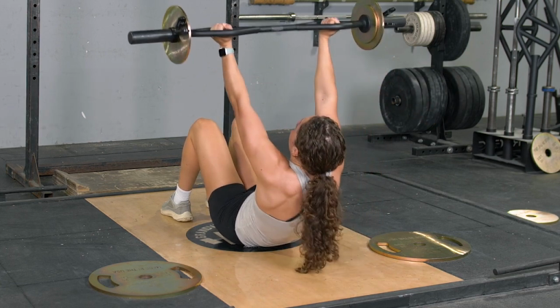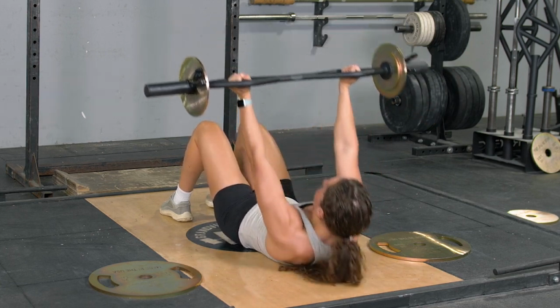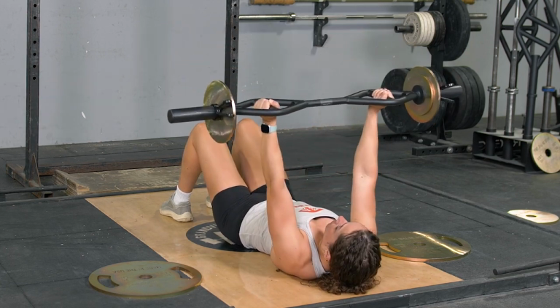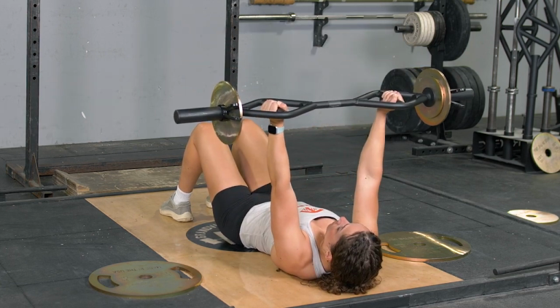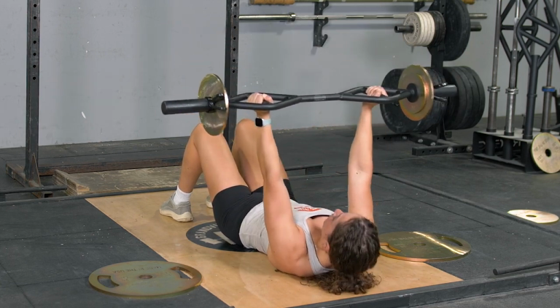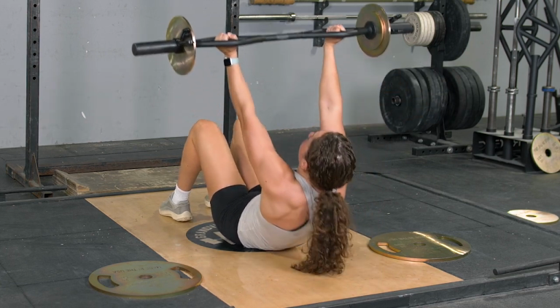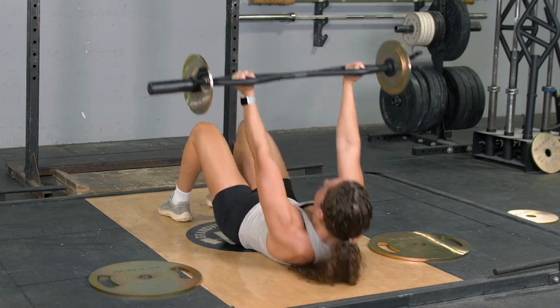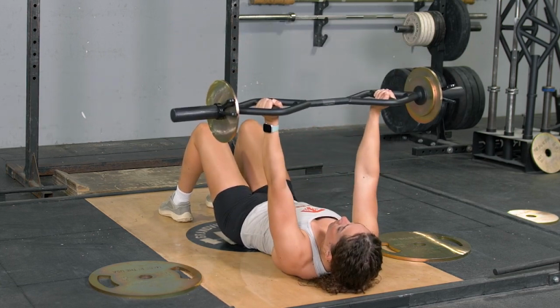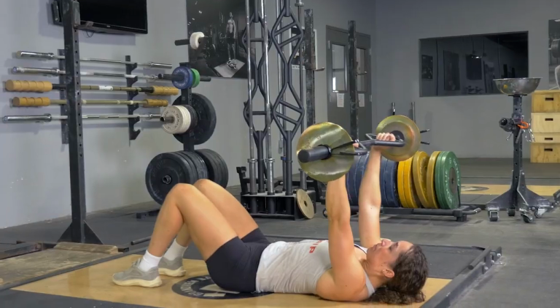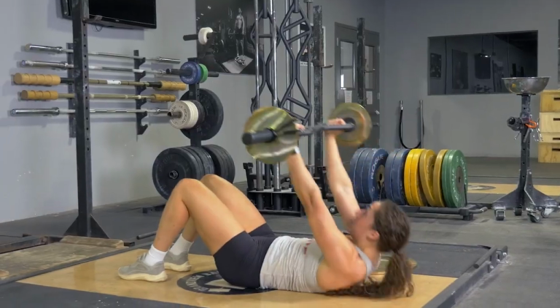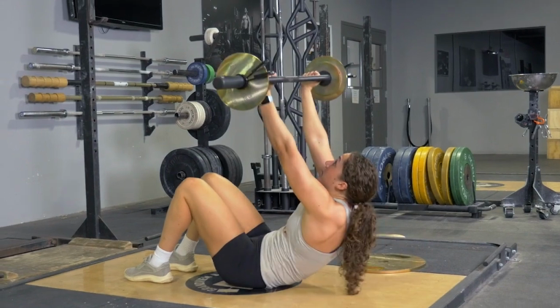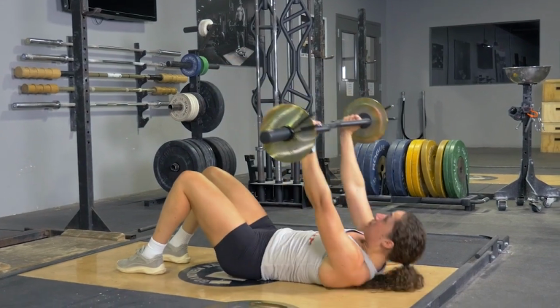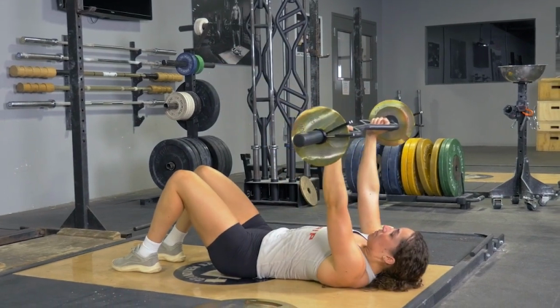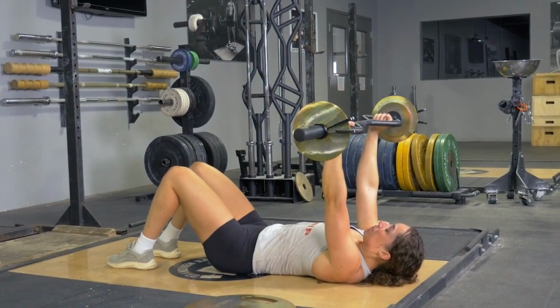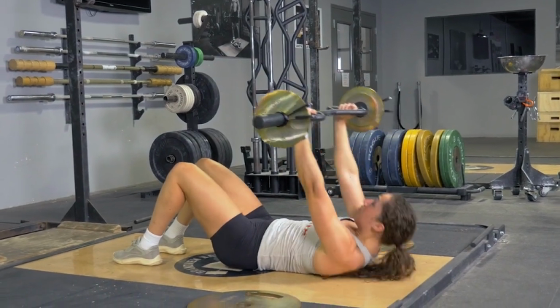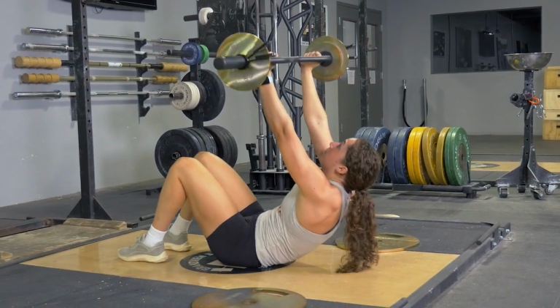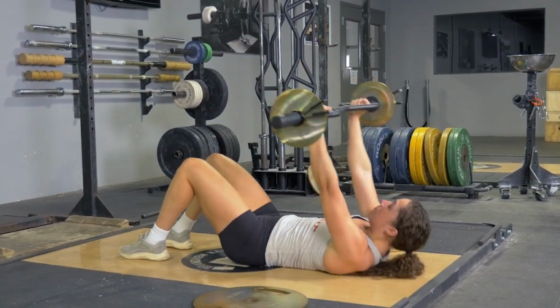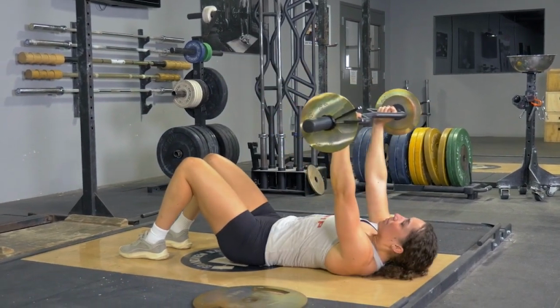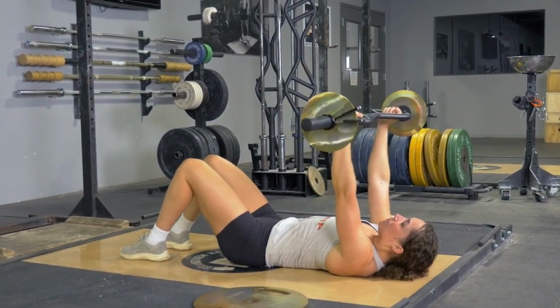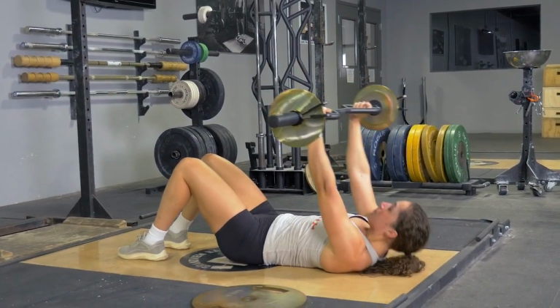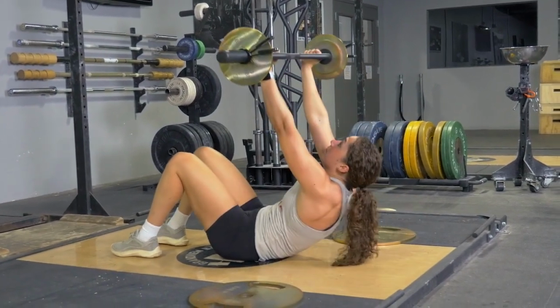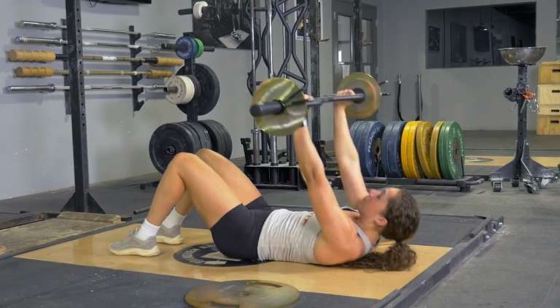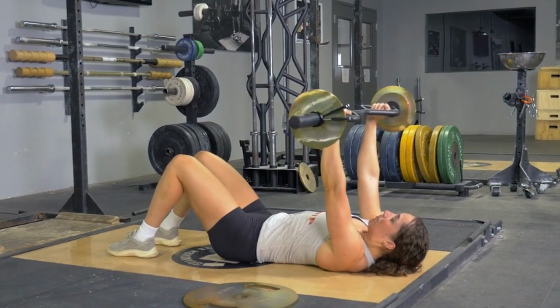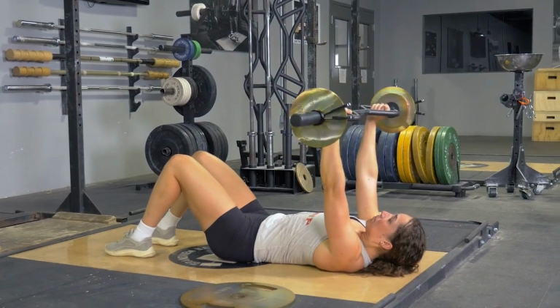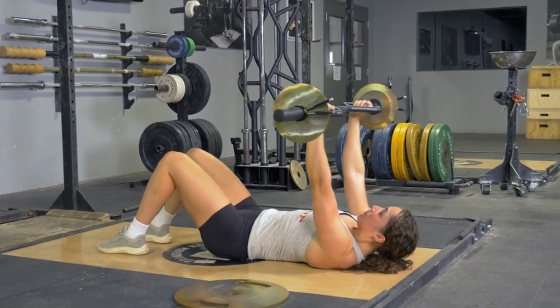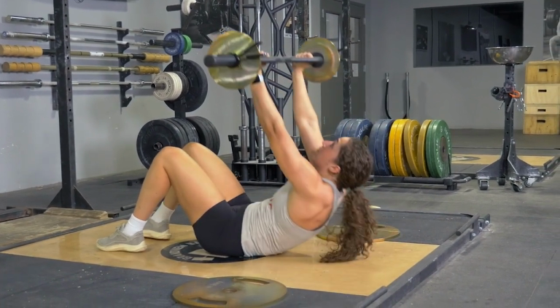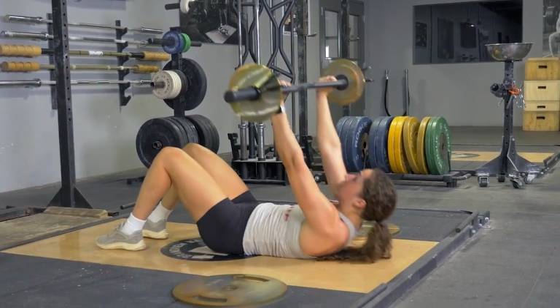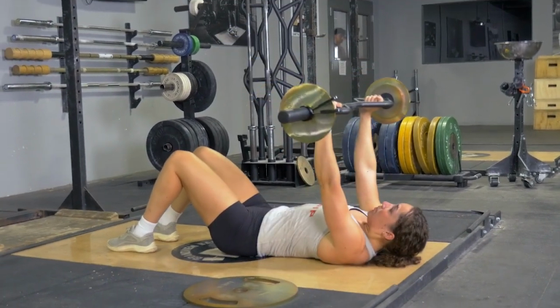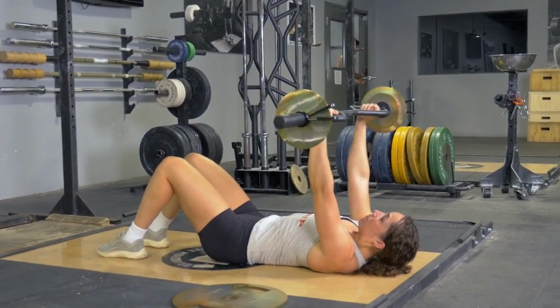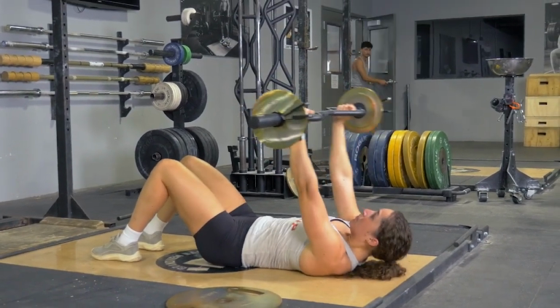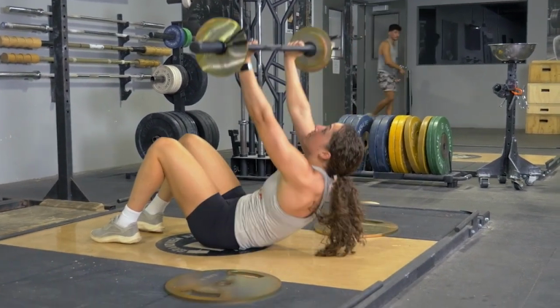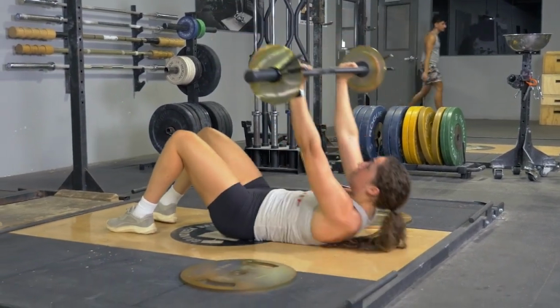From here, press your lower back into the ground and reach the T-grip bar up towards the ceiling as high as you possibly can. Lower yourself back down in a controlled fashion and repeat the exercise.